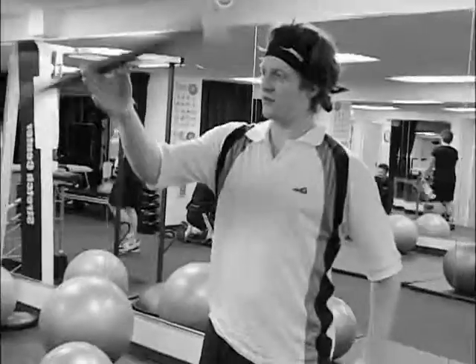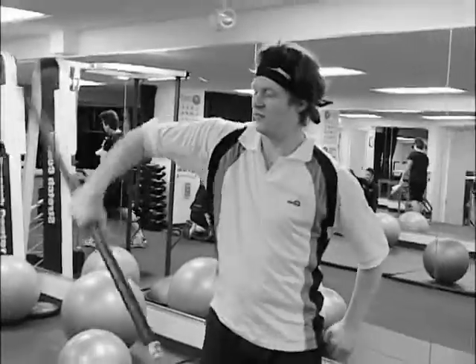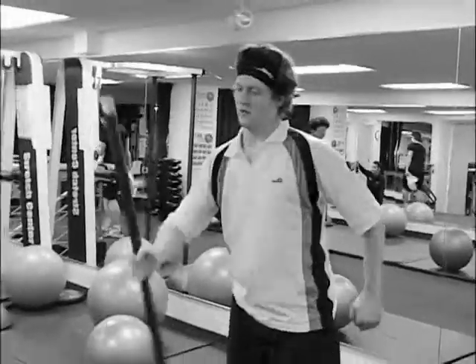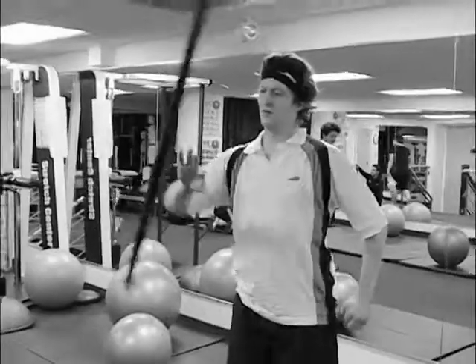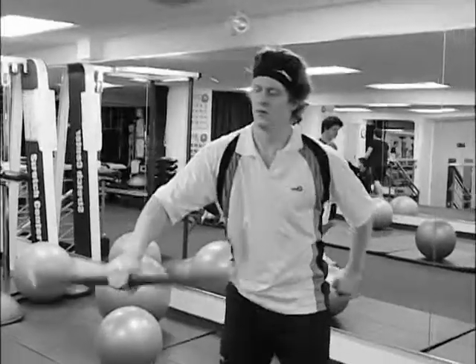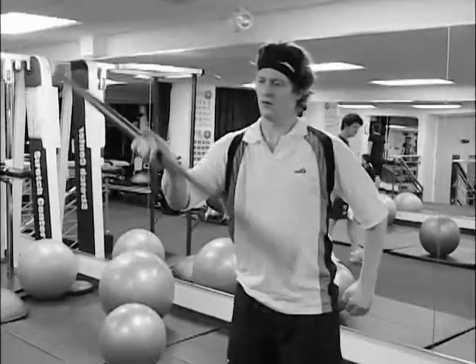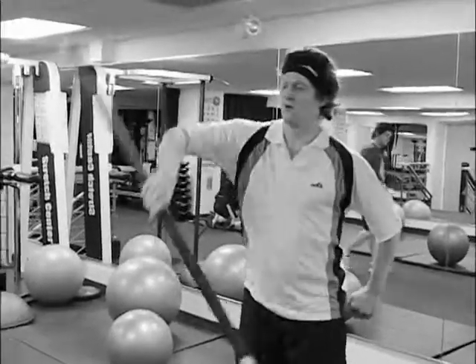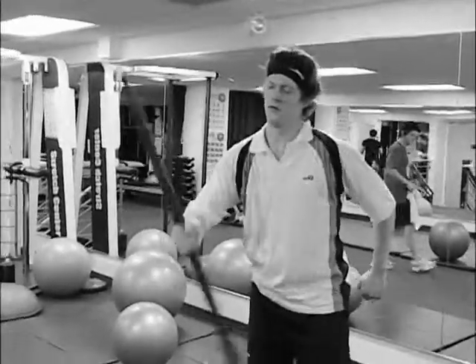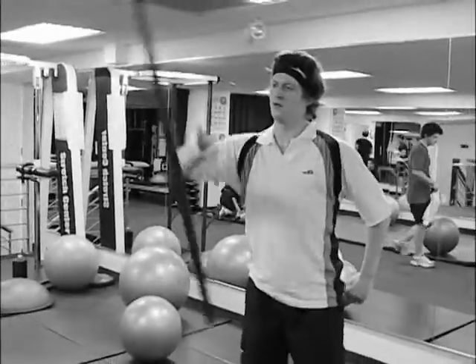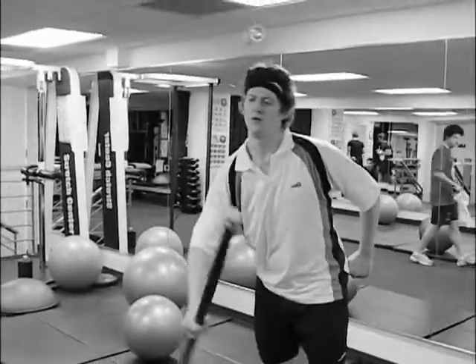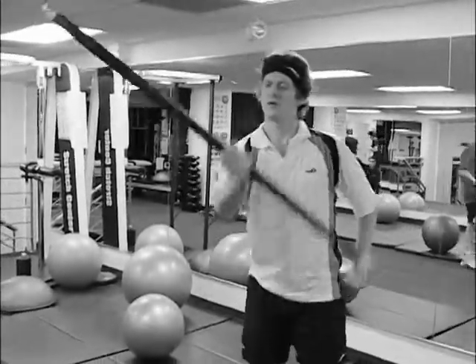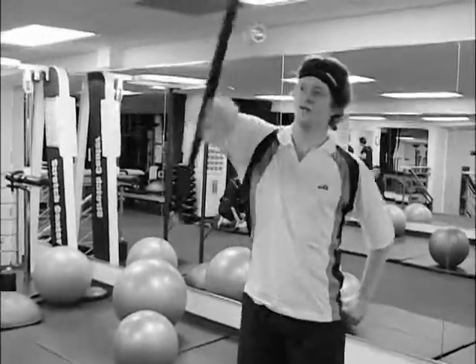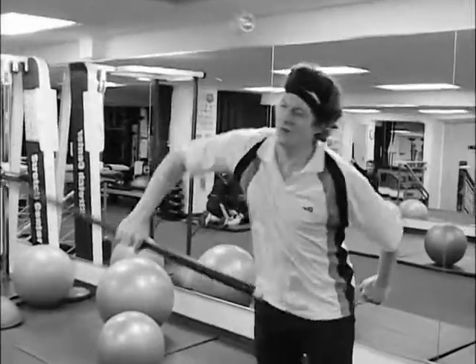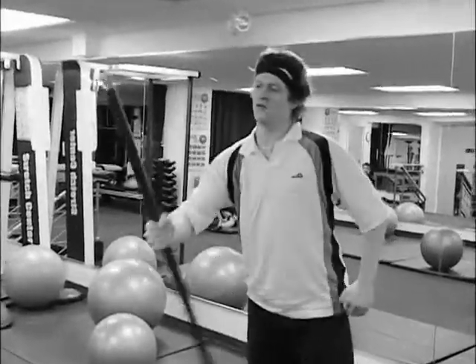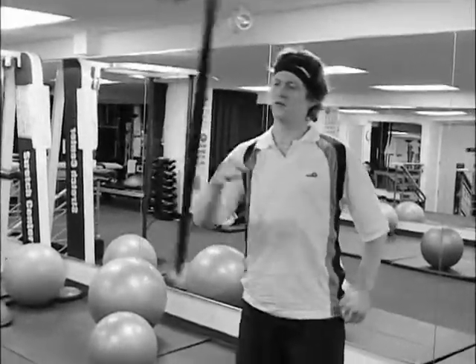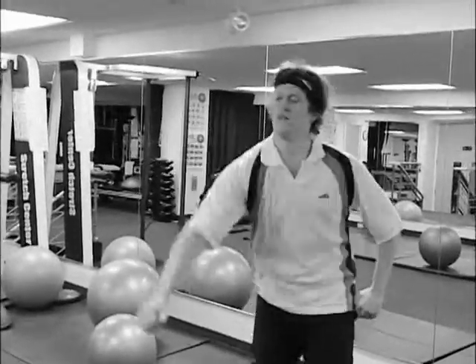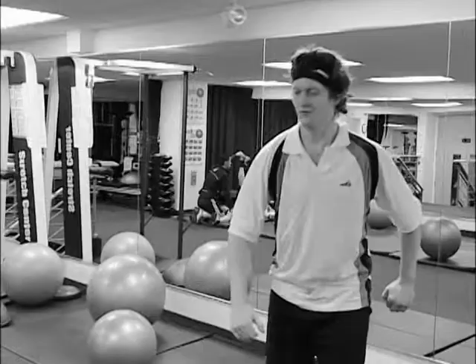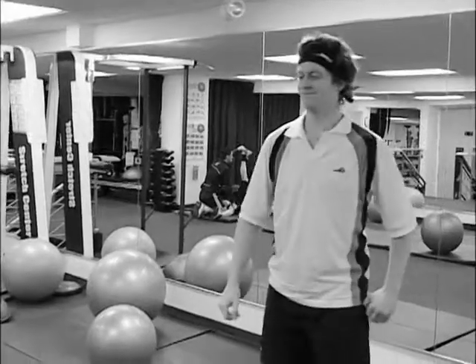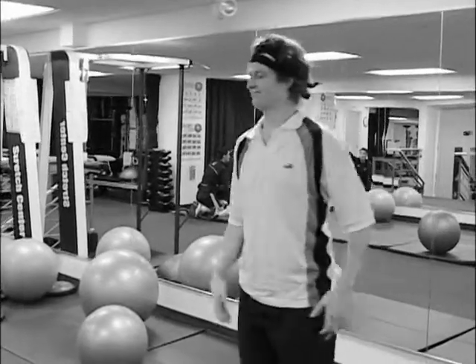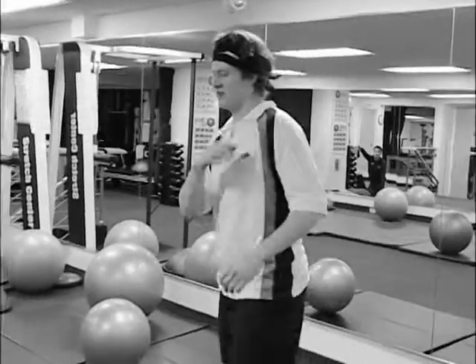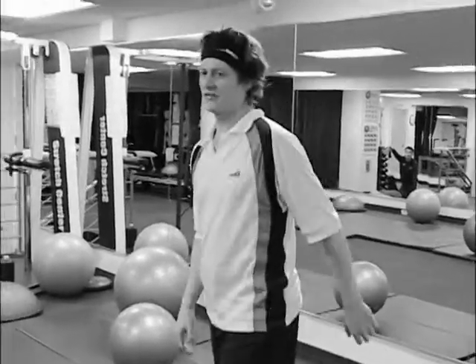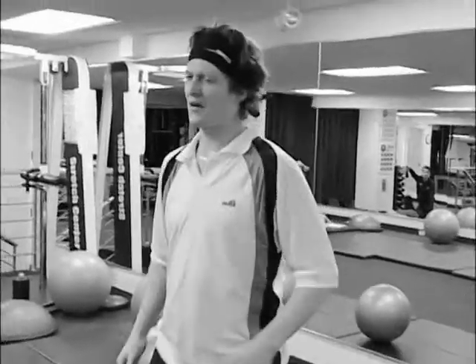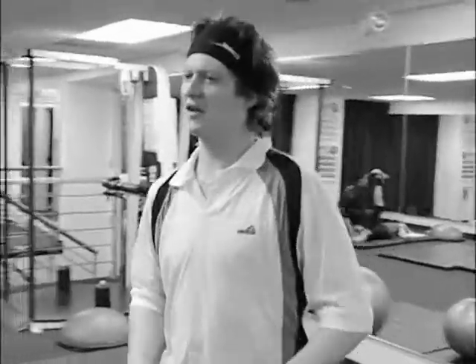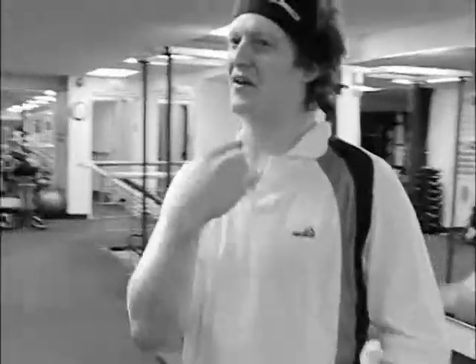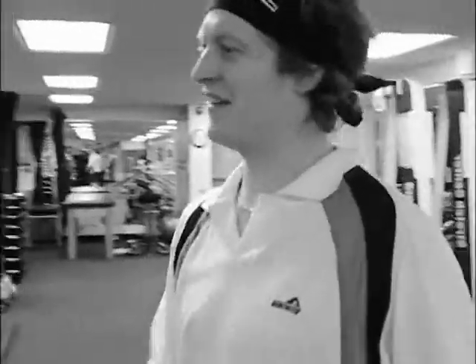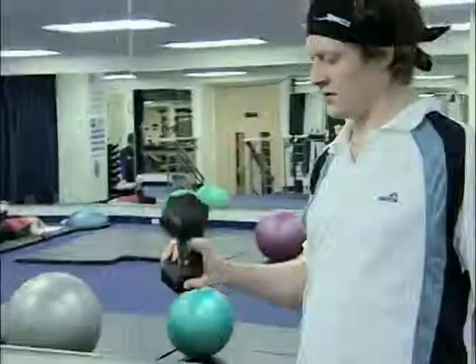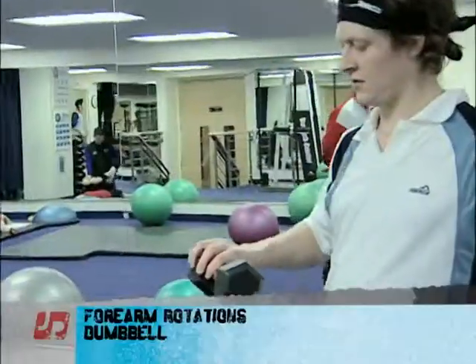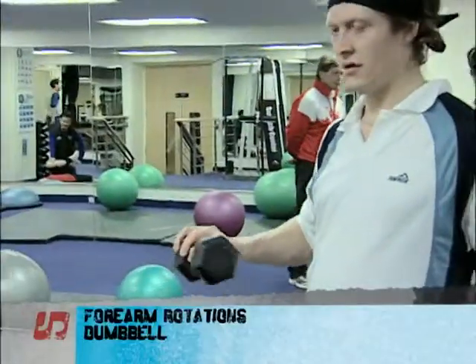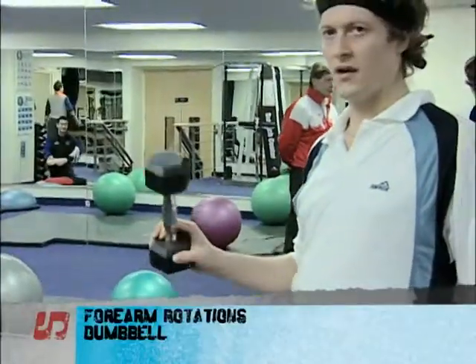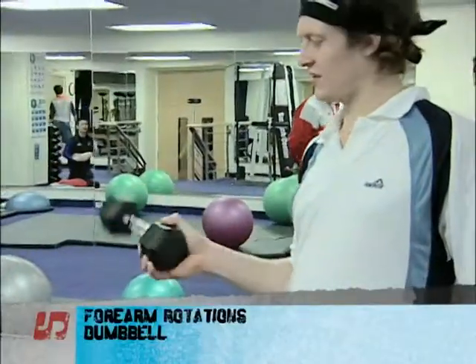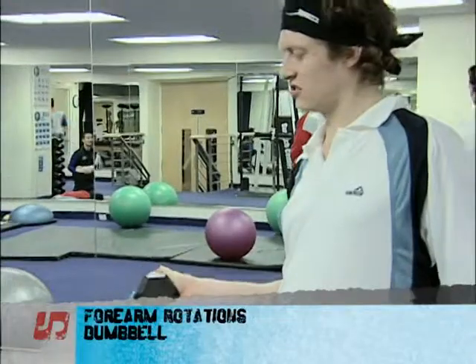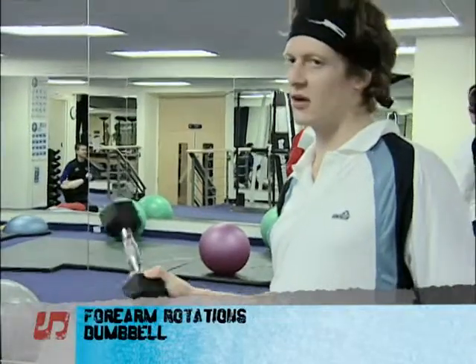If you don't happen to have a nice weighted bar like that, you can also grab a dumbbell, keep your arm at 90 degrees, and just use the dumbbell.